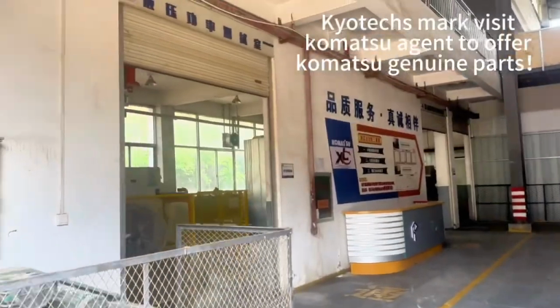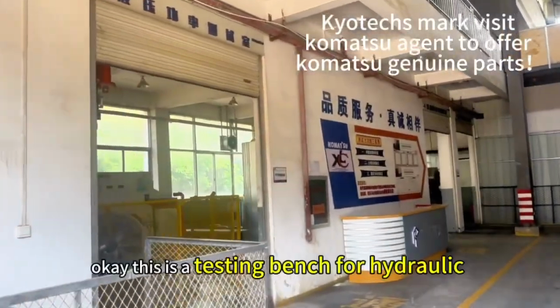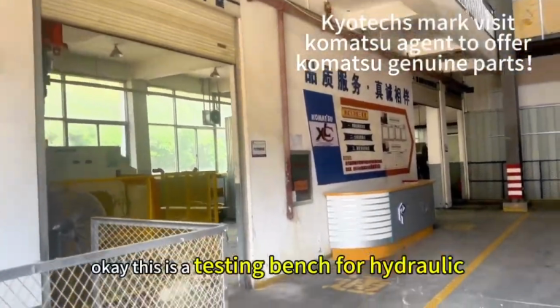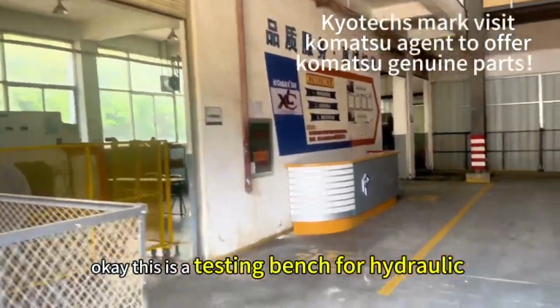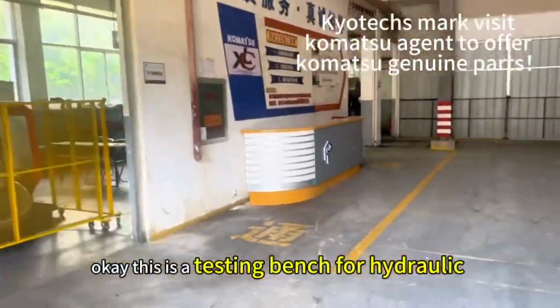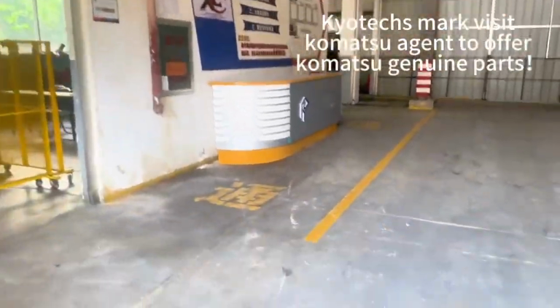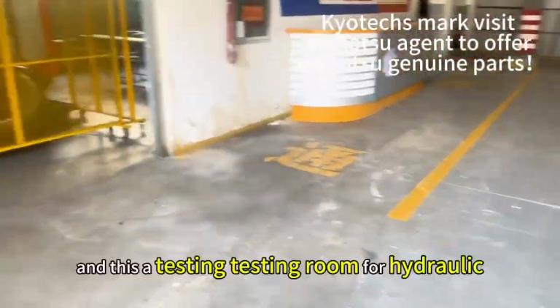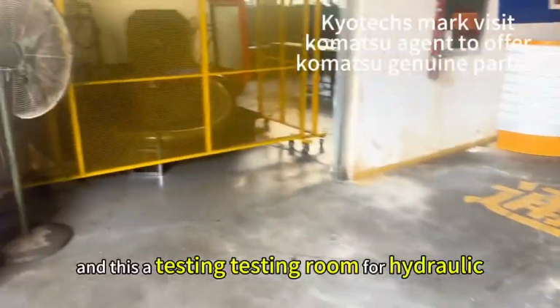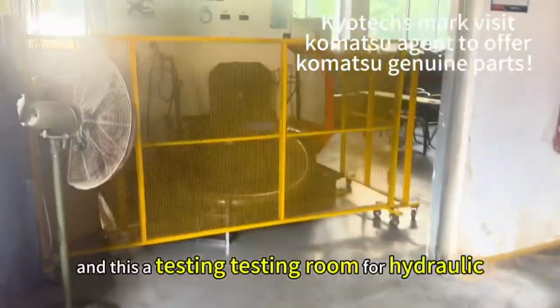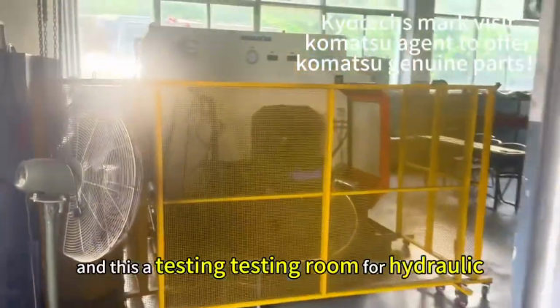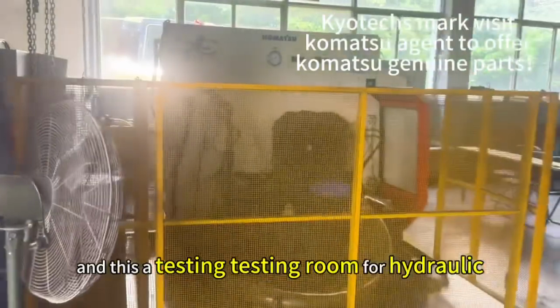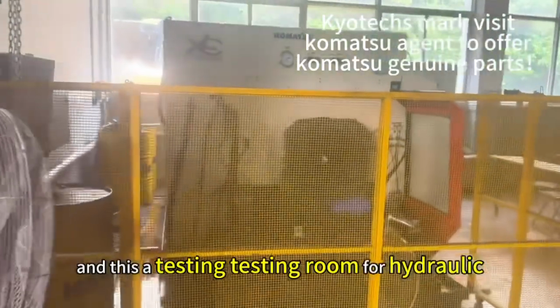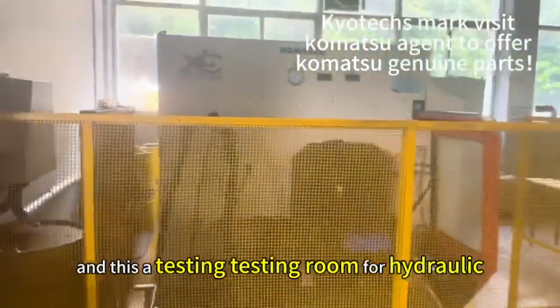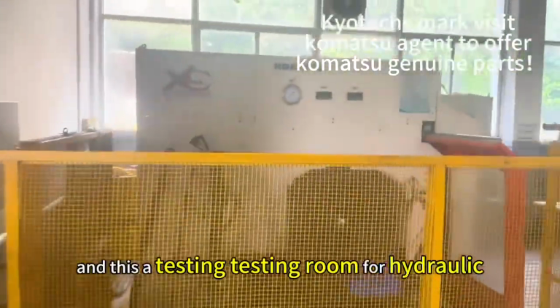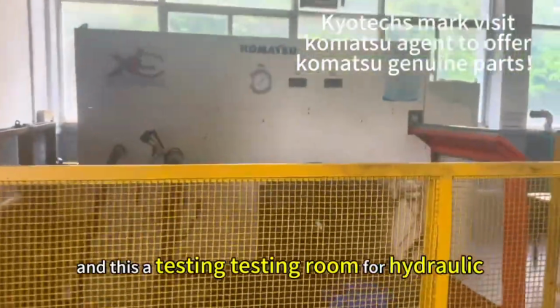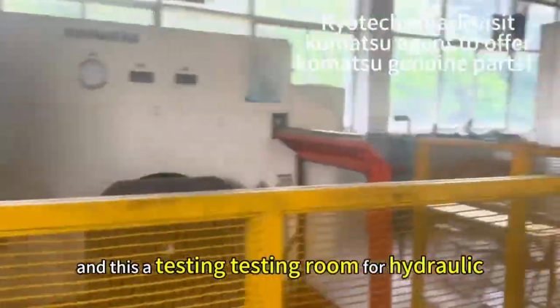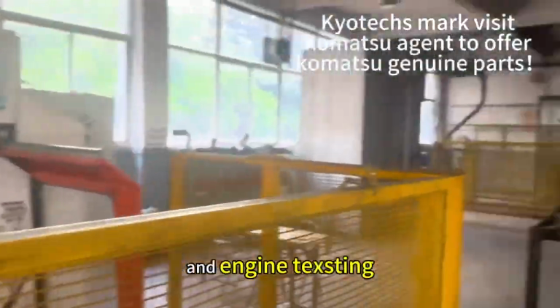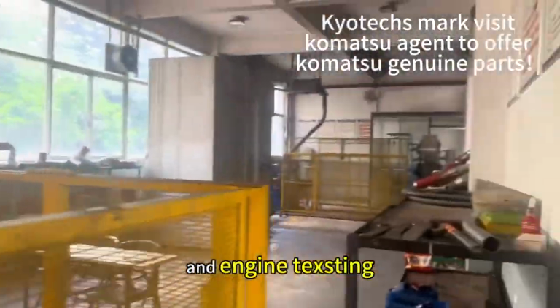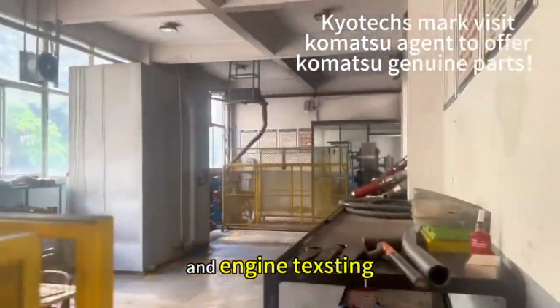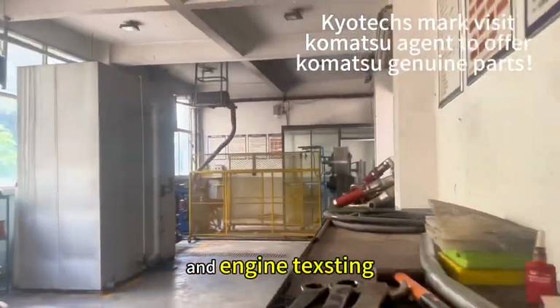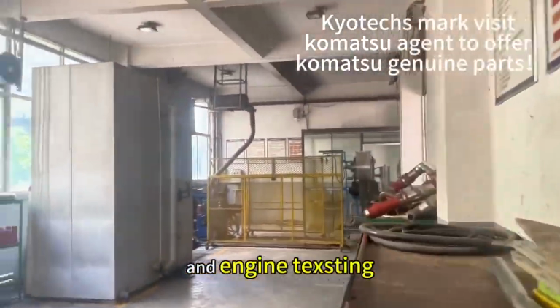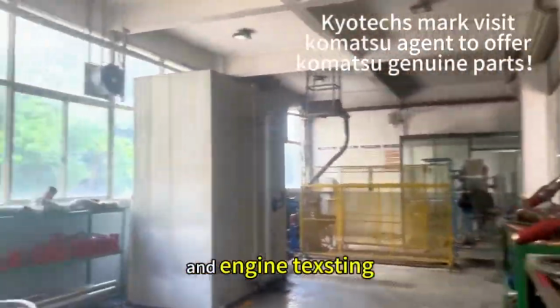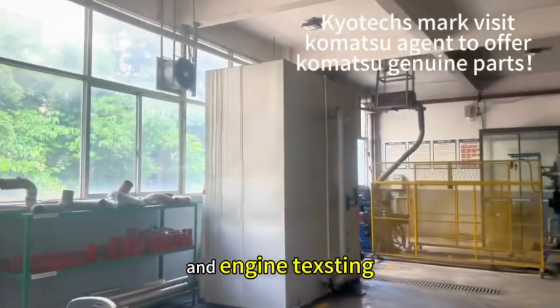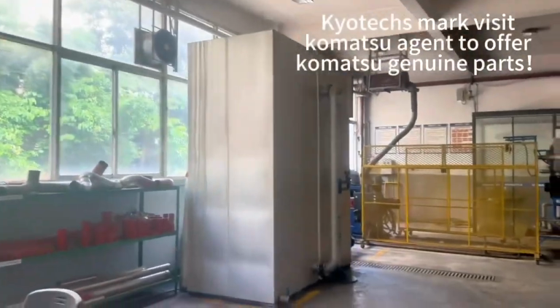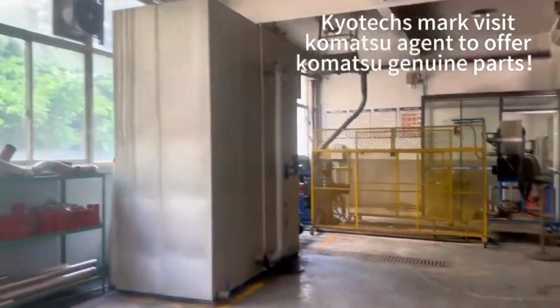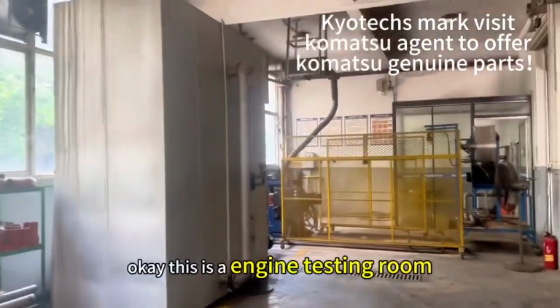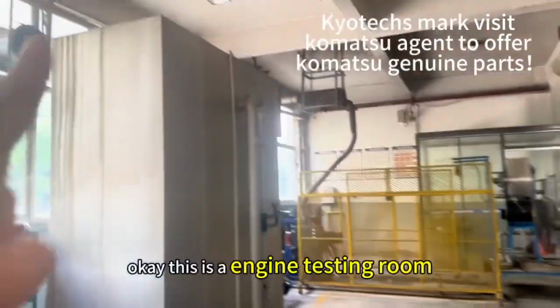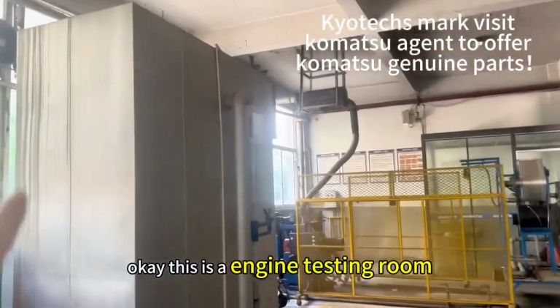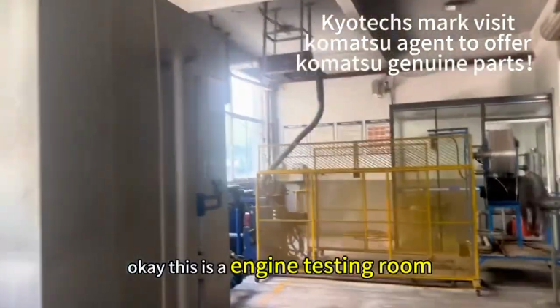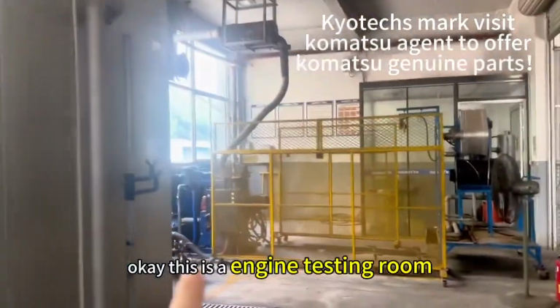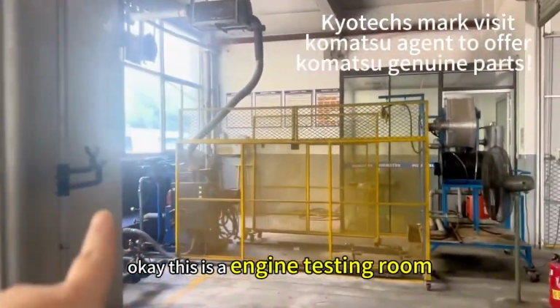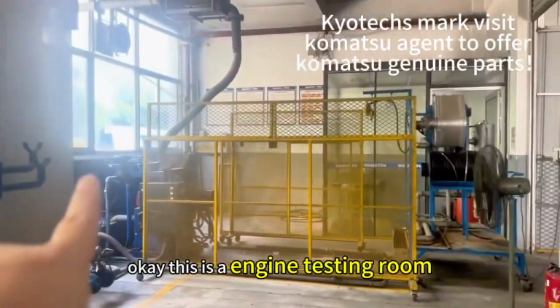This is a texture van and this is the texture room for hydraulic and engine. This is an engine taxi room.